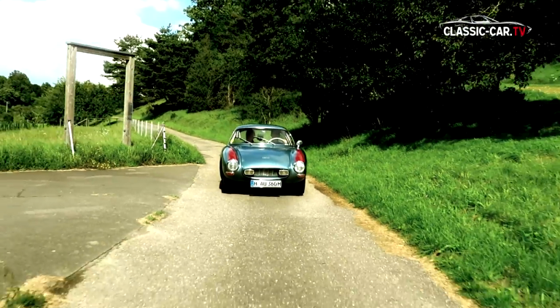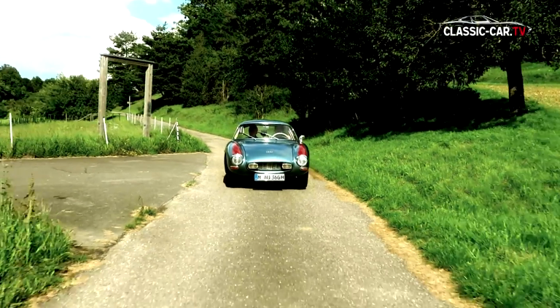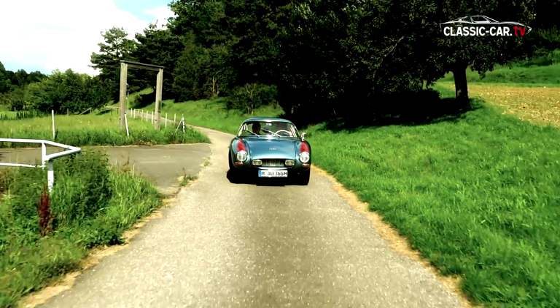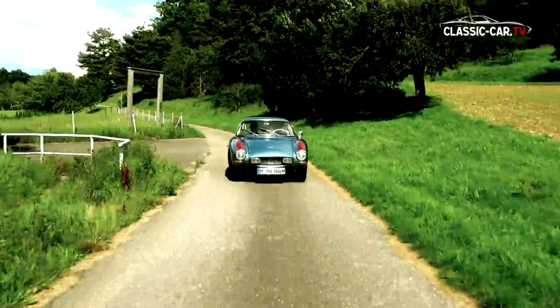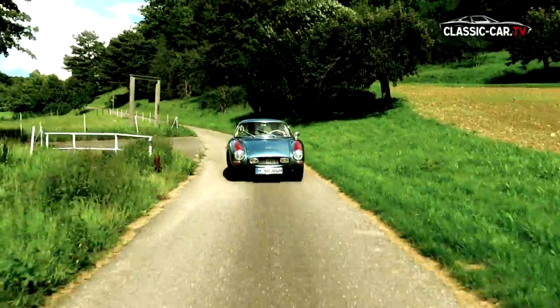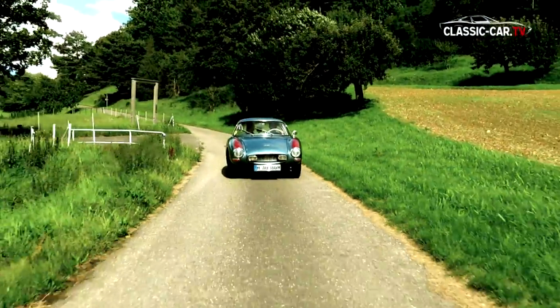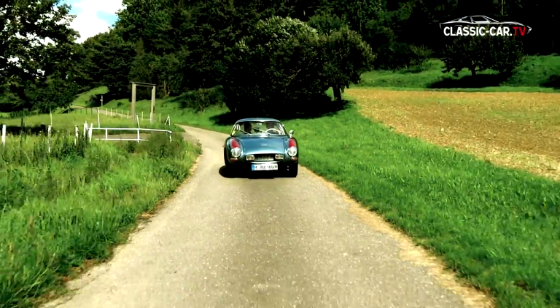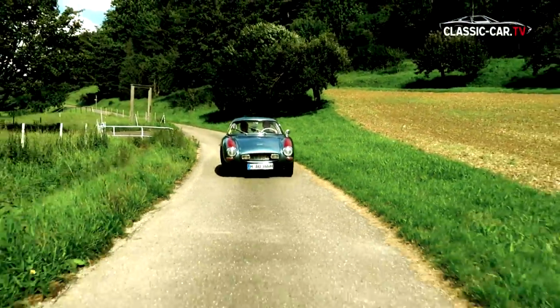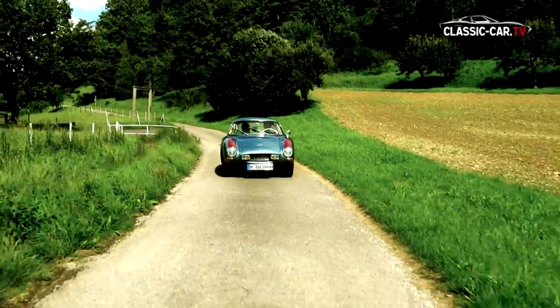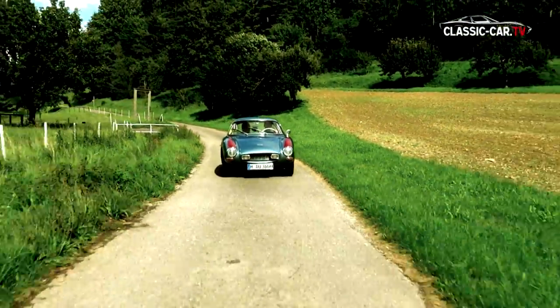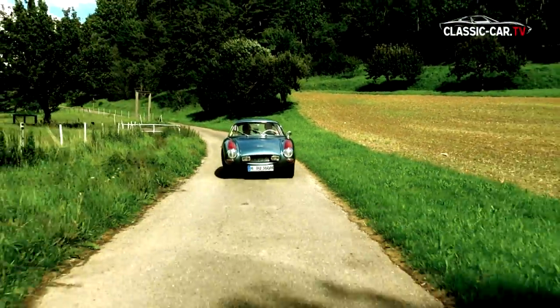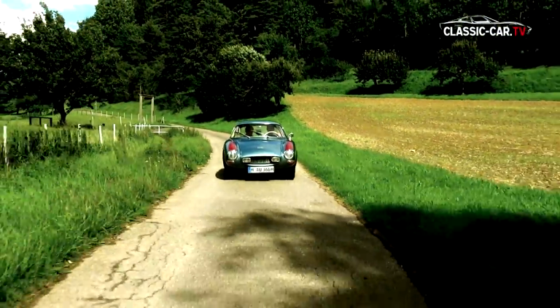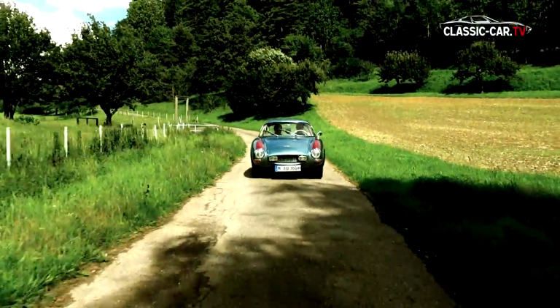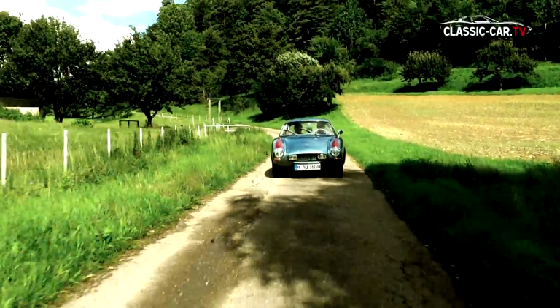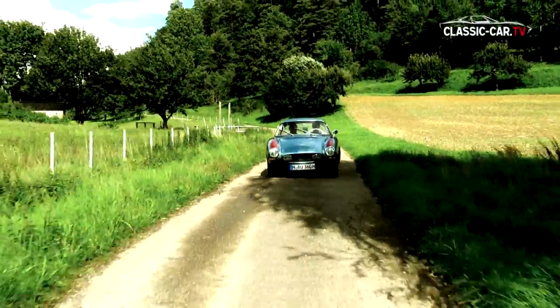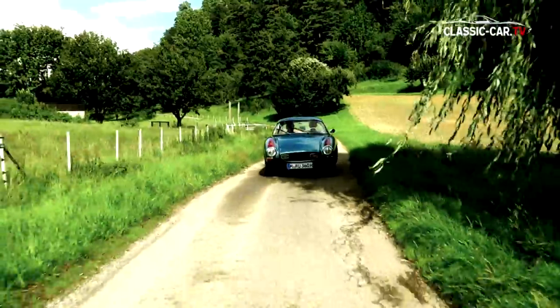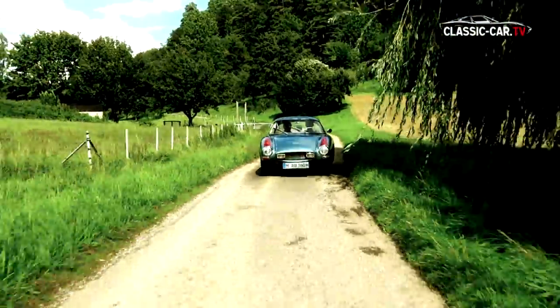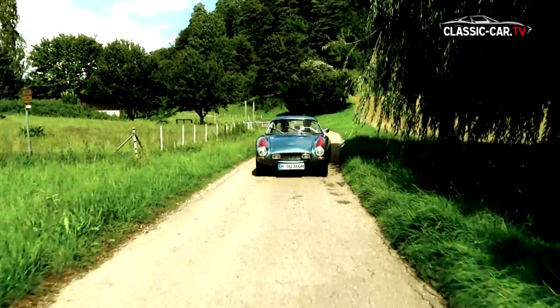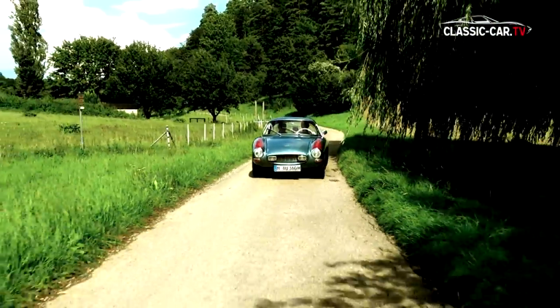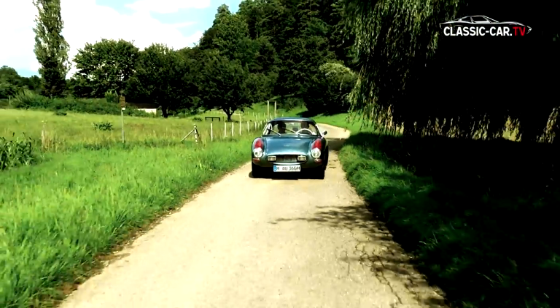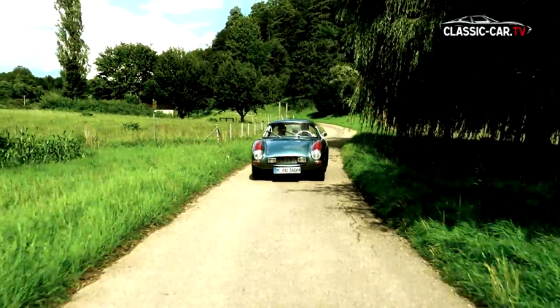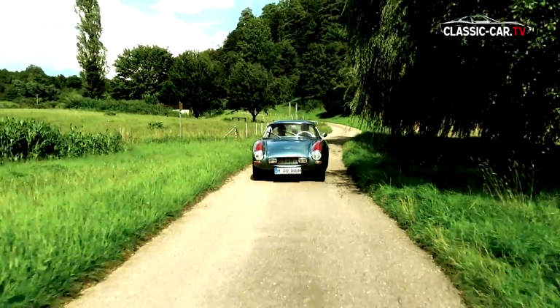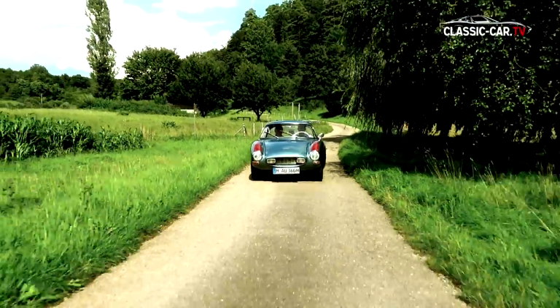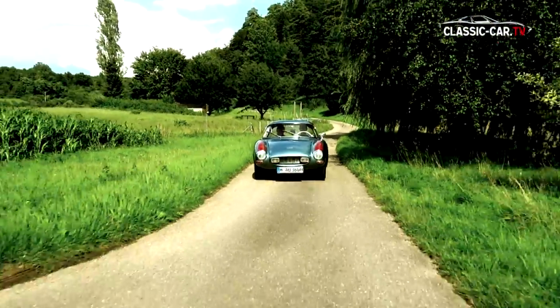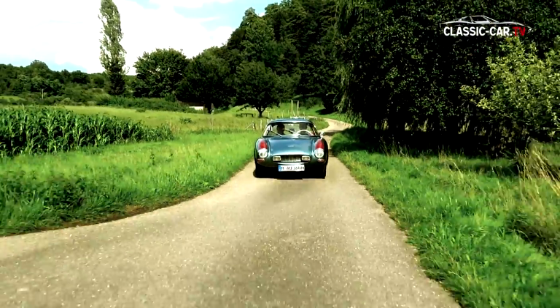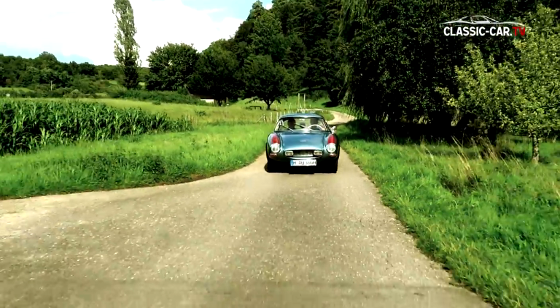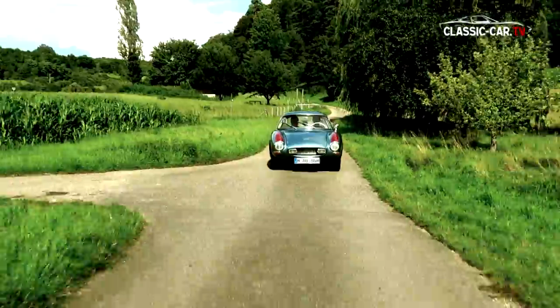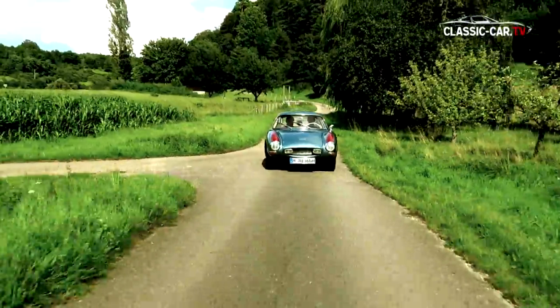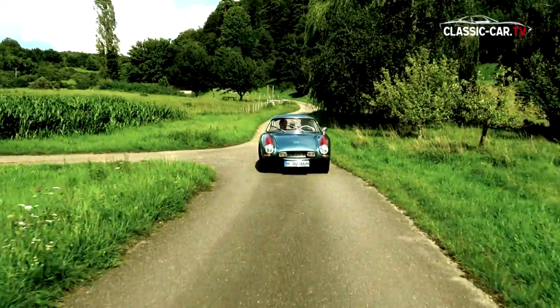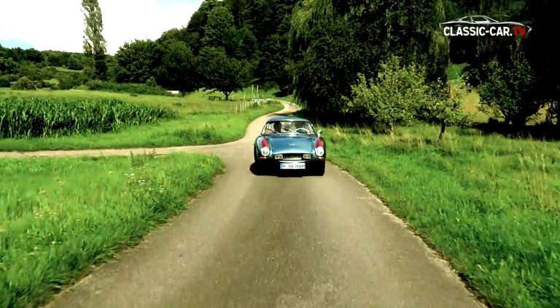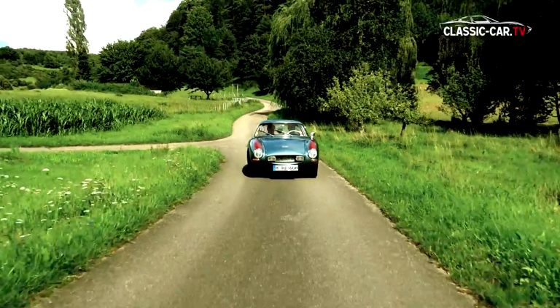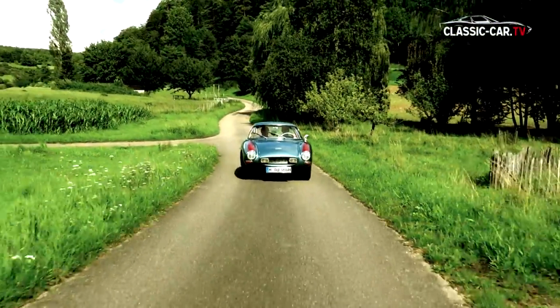By coincidence, we then discovered this vehicle at the classic car show in Padua in 2011. My father and I decided to buy and restore it back to the state it is today. We can say — a dream has come true.